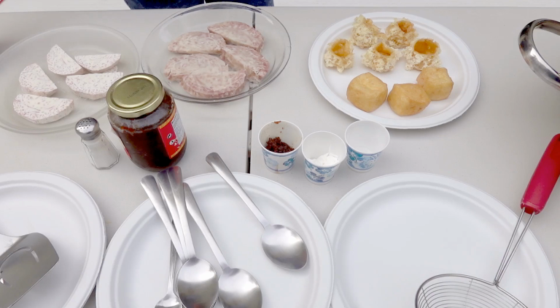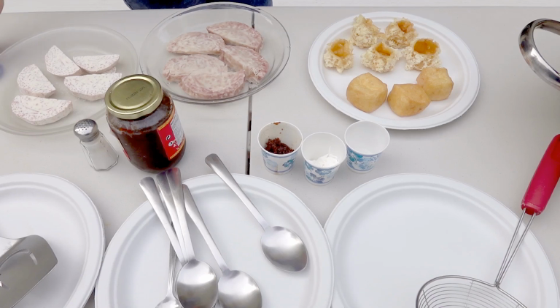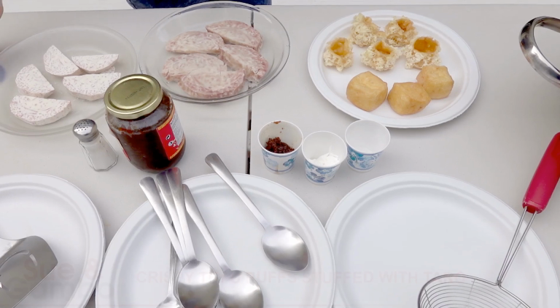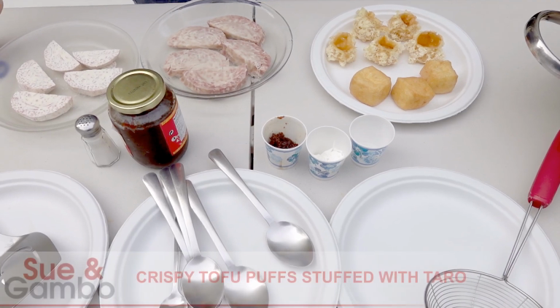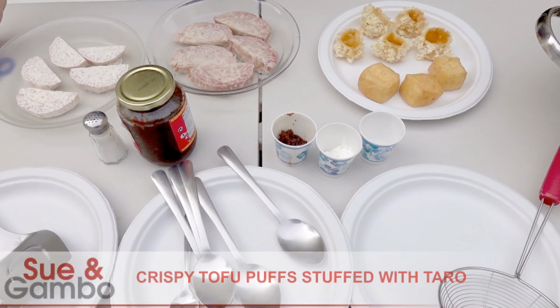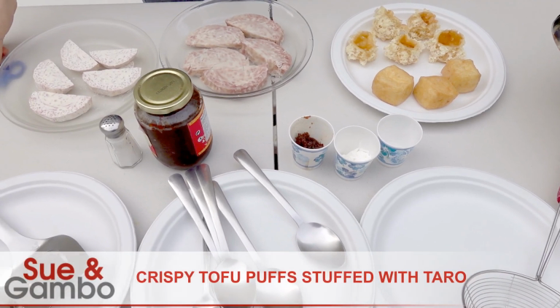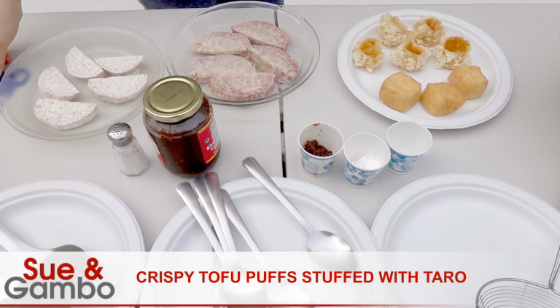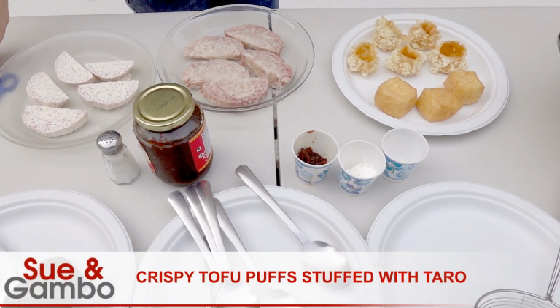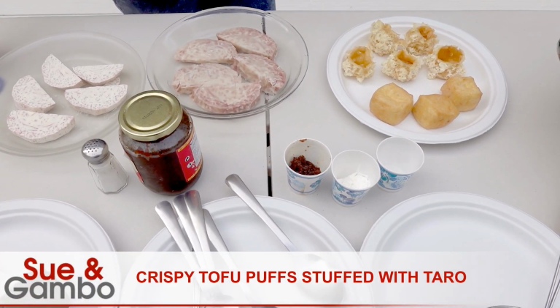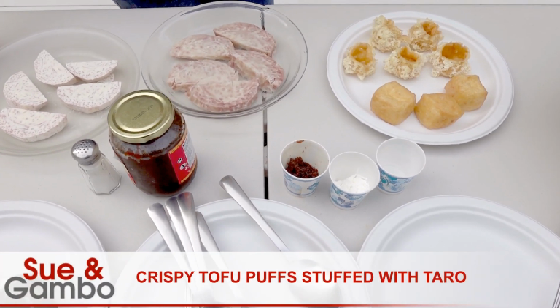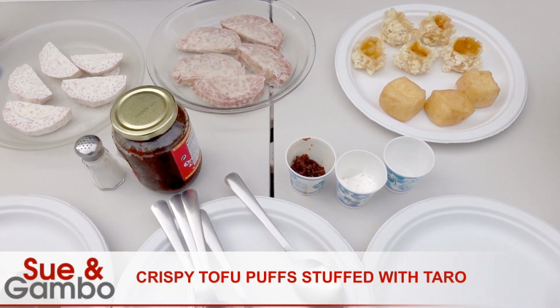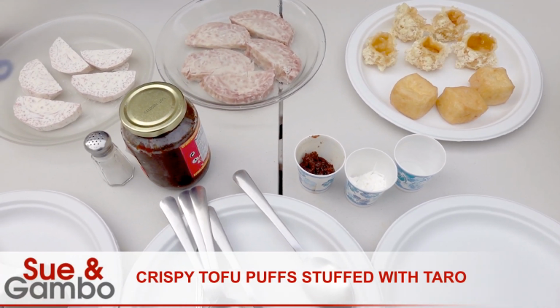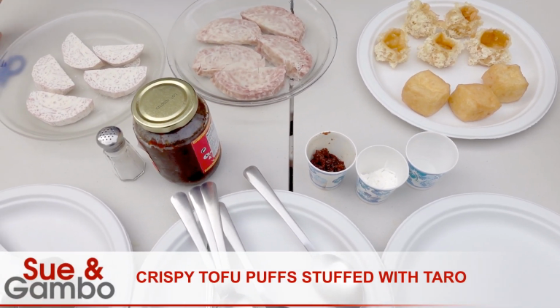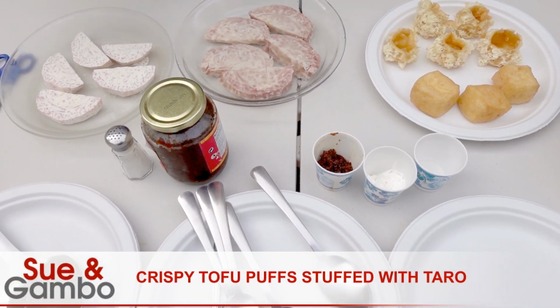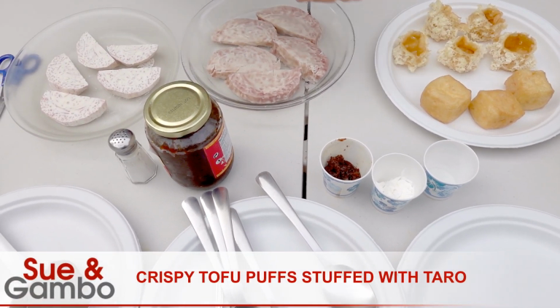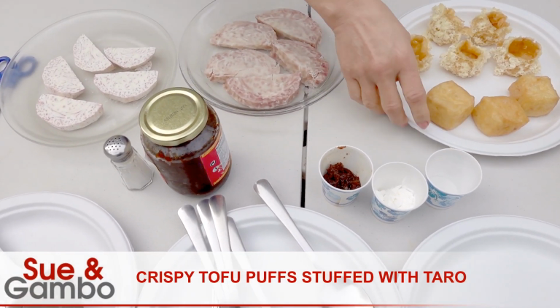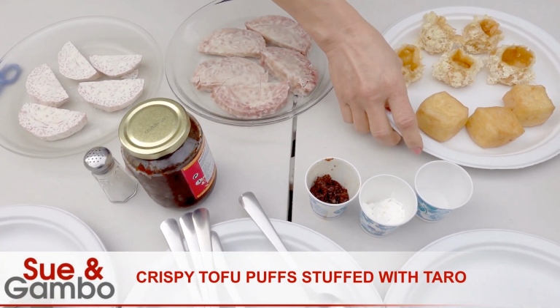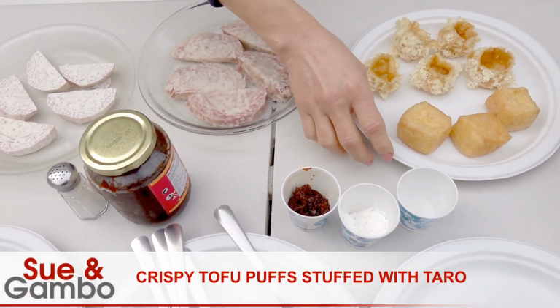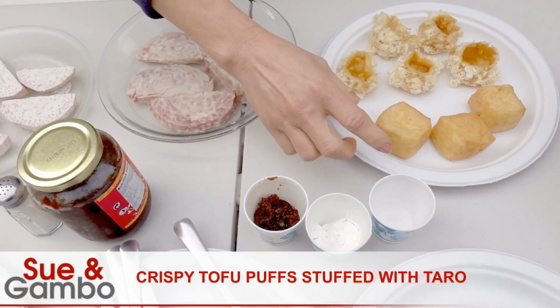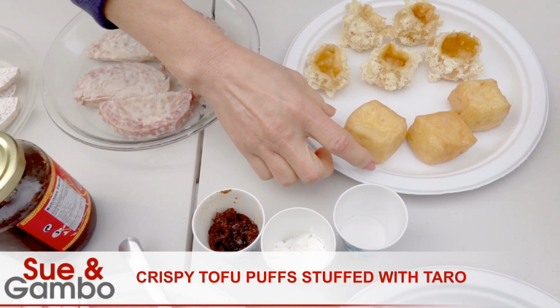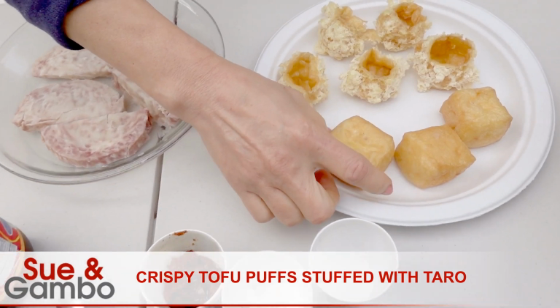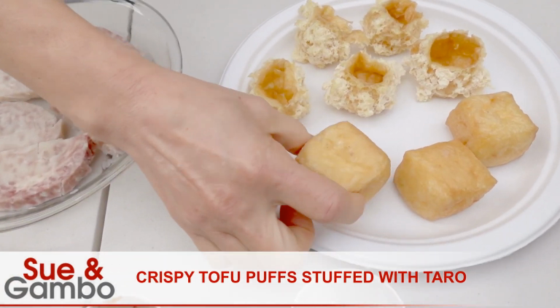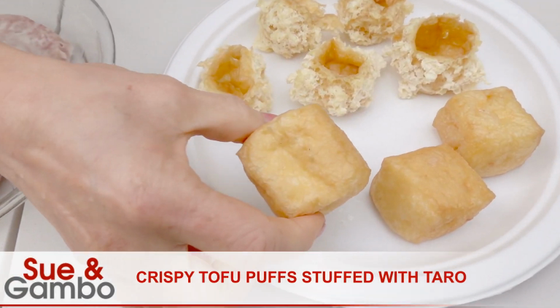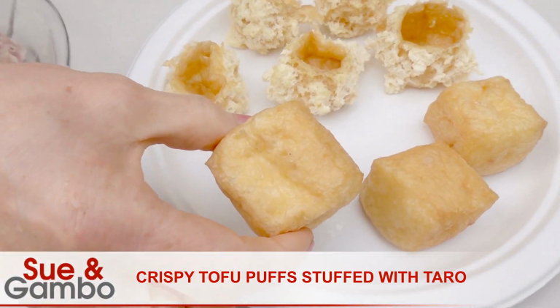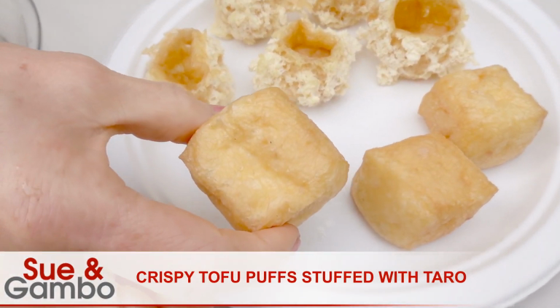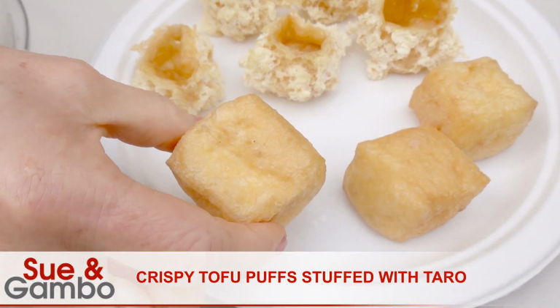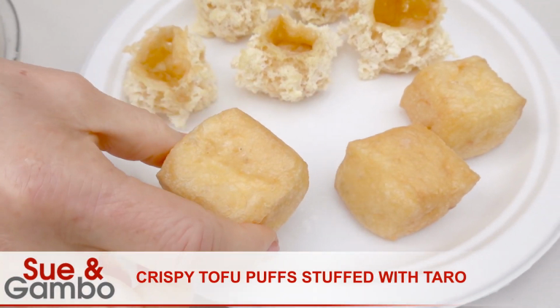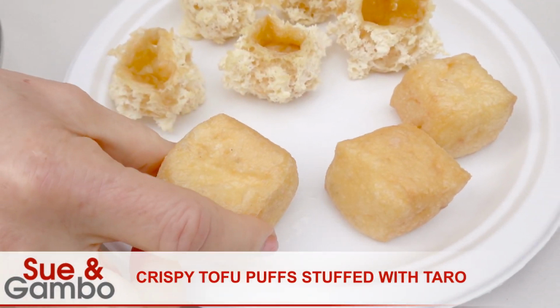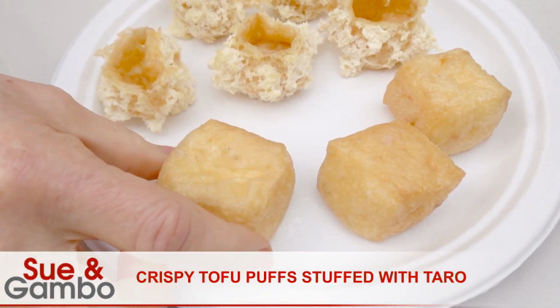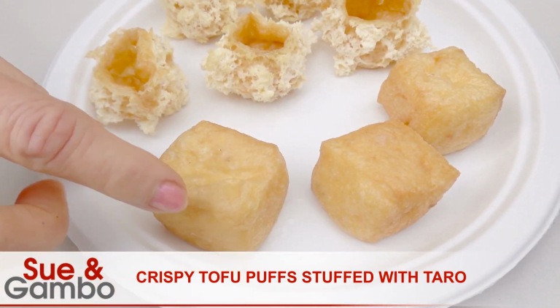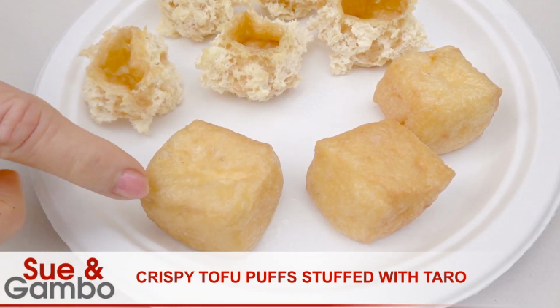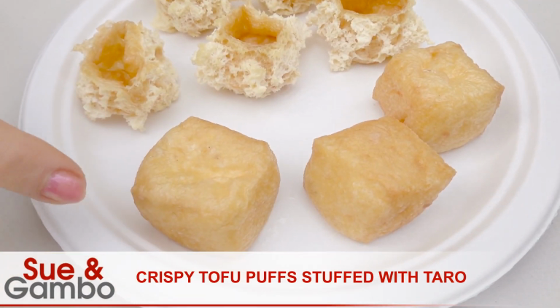Hello, I'm going to make the stuffed tofu puff today. I have about eight of those tofu puffs. You can get them at any Asian grocery store.